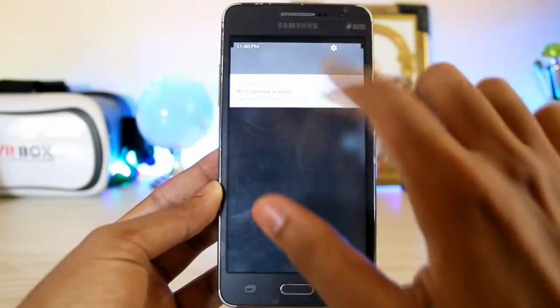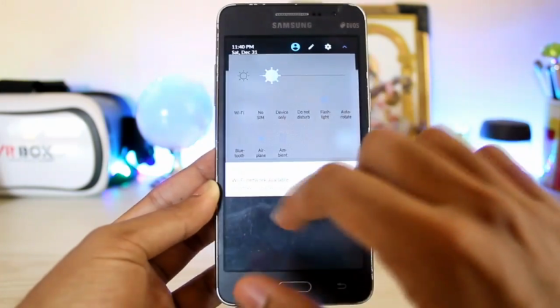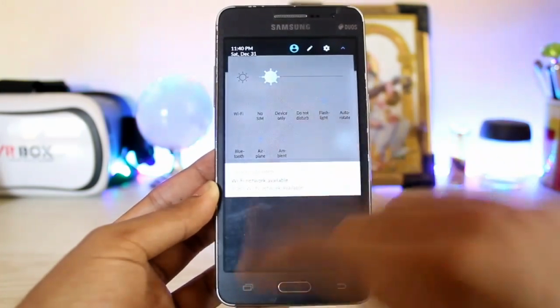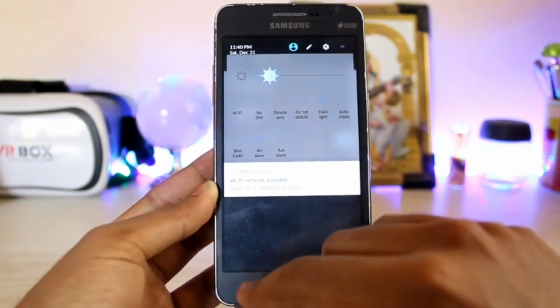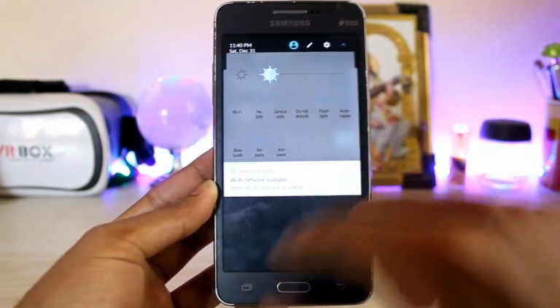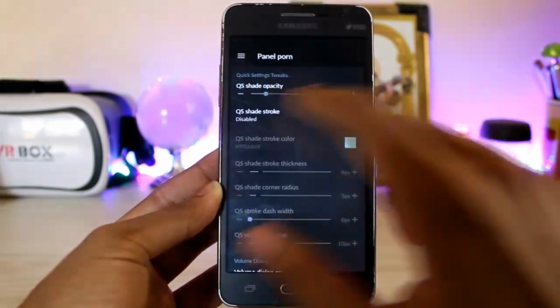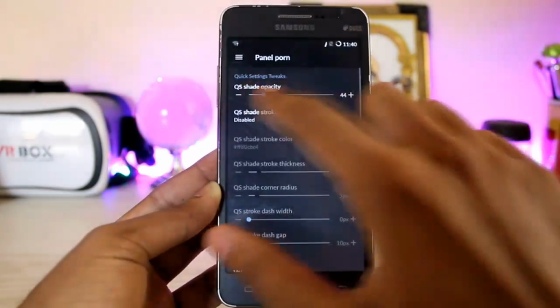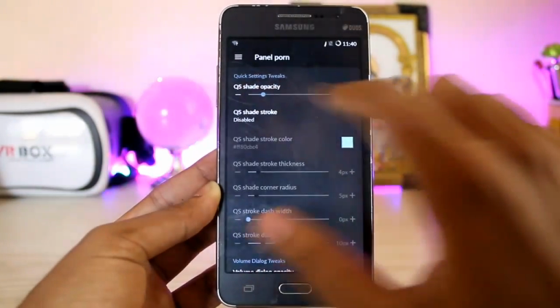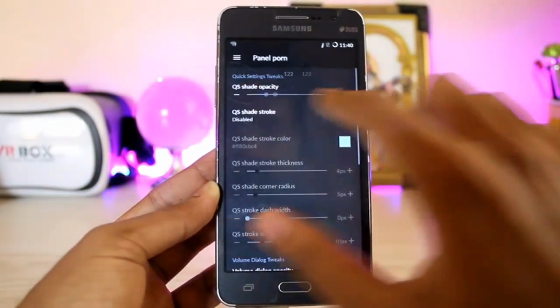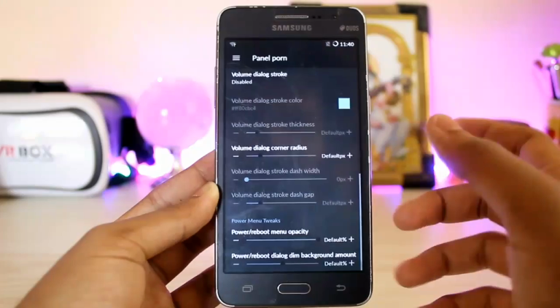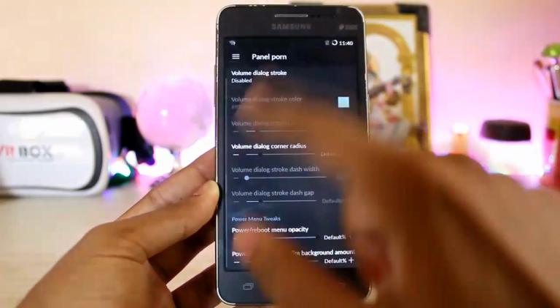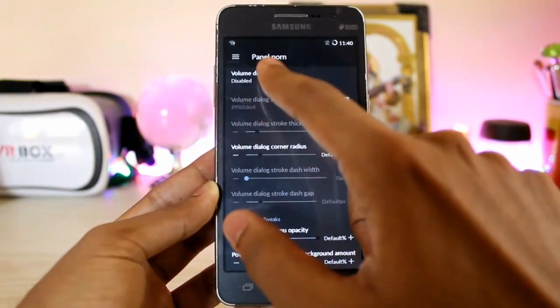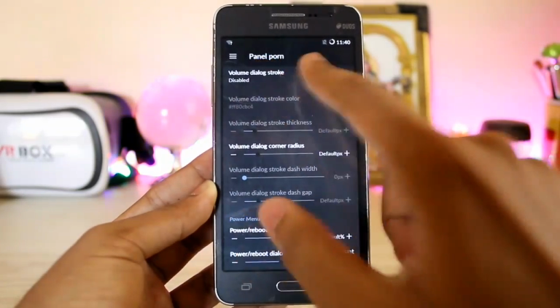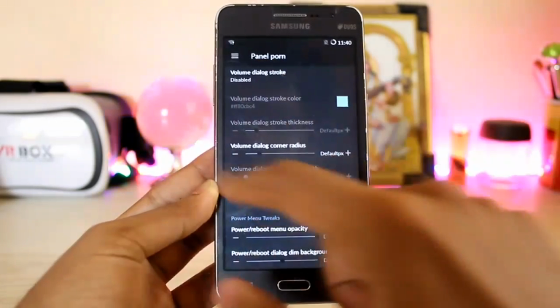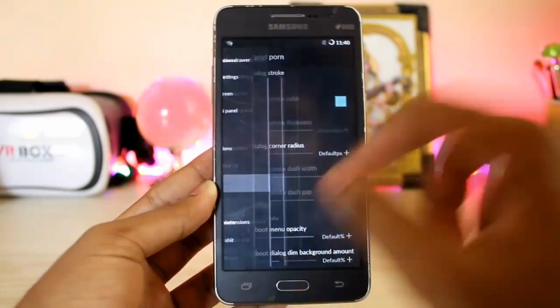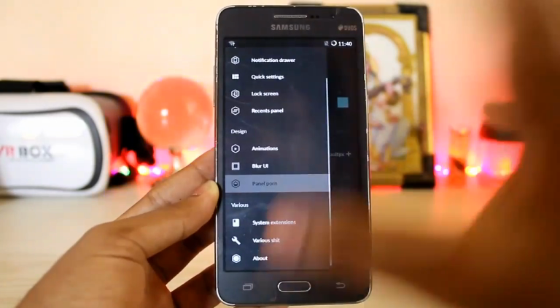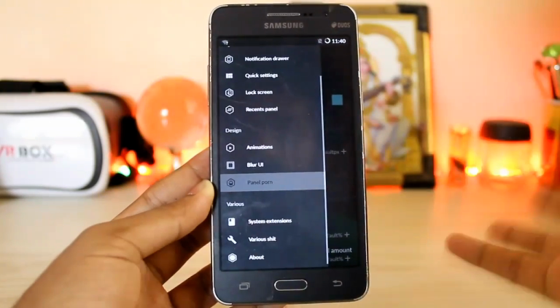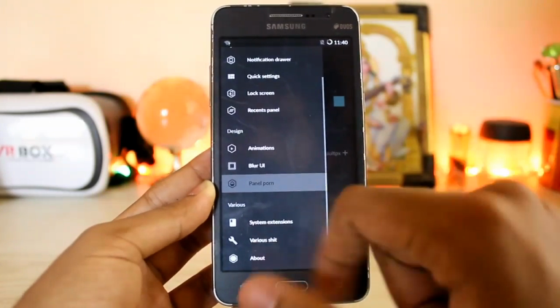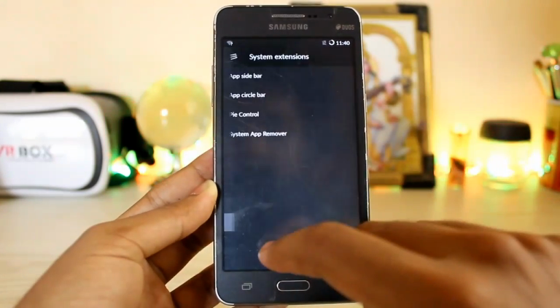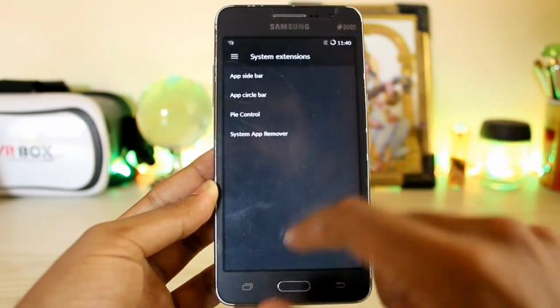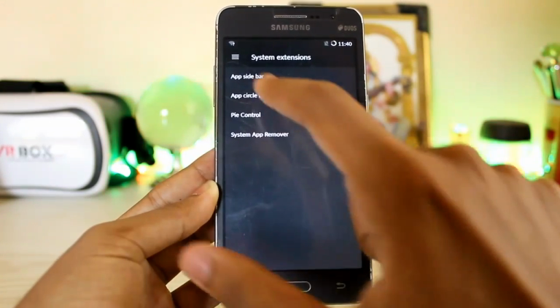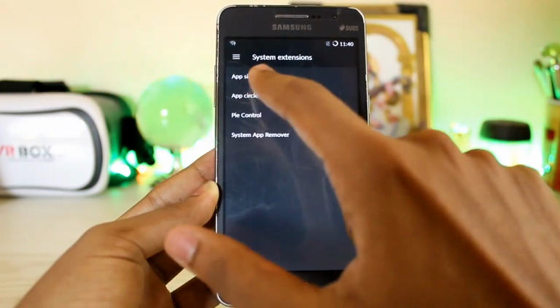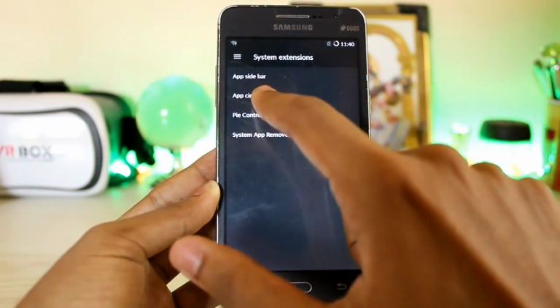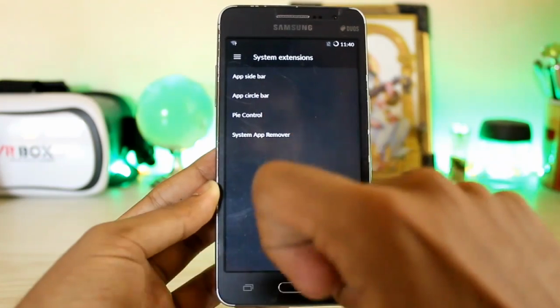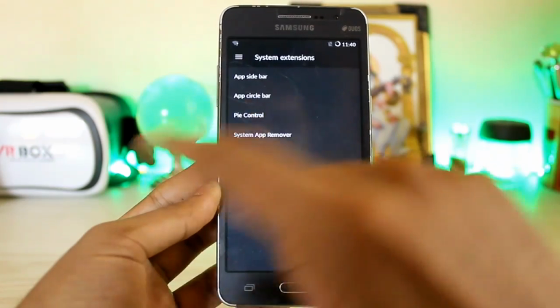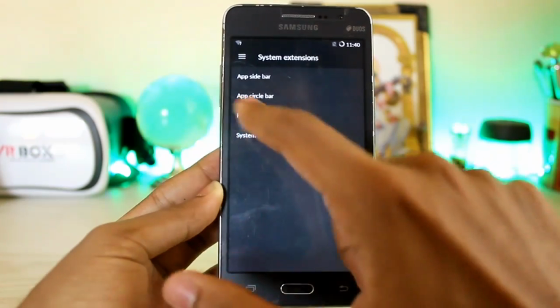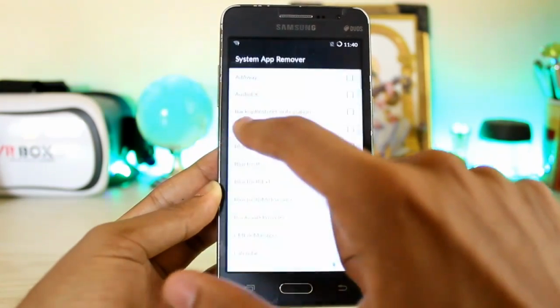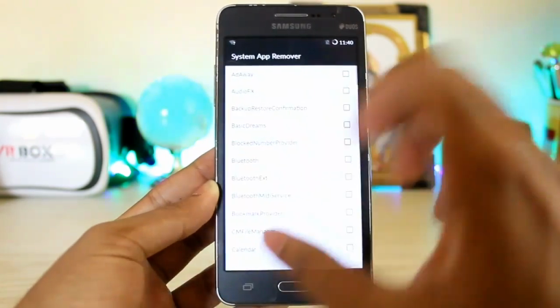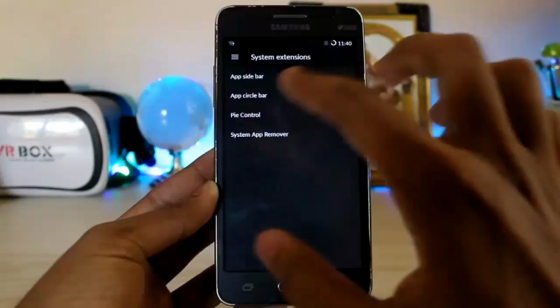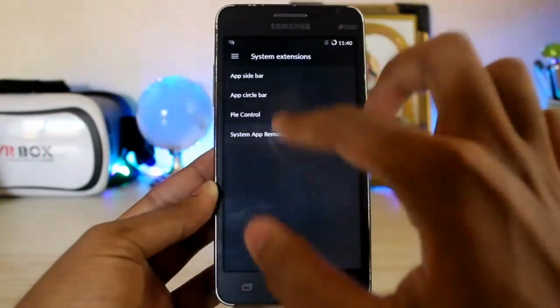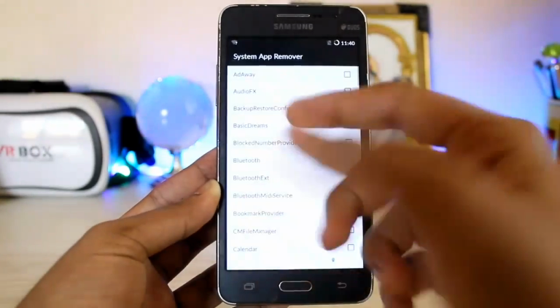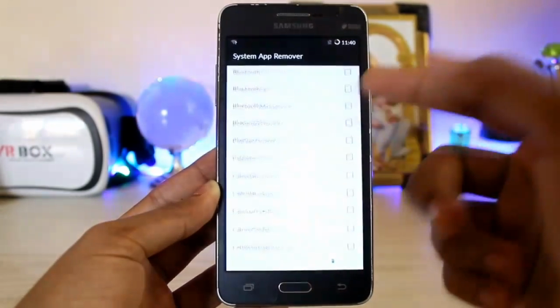Panel Pawn — let me zoom in — it's just quick shutter opacity and stuff. You can adjust it, but I completely messed it up so I will not suggest you change that. That's why it's called Panel Pawn, because it messes up everything. Under System Extensions you get the app sidebar, app cycle, Pi control, and system app remover — you can remove stock system apps.